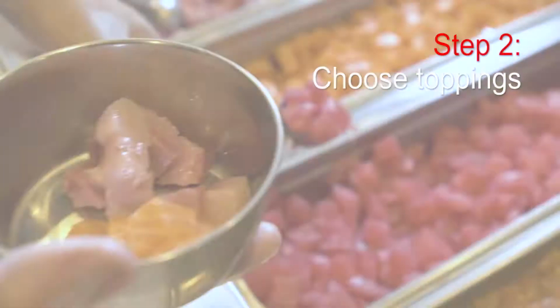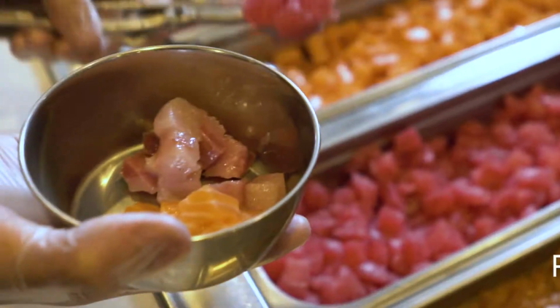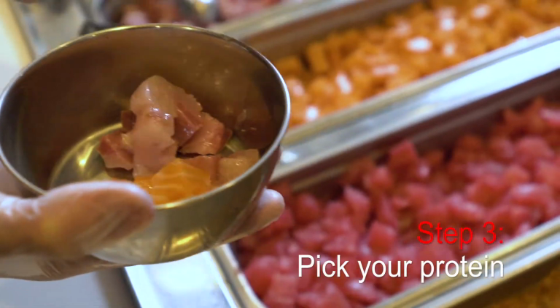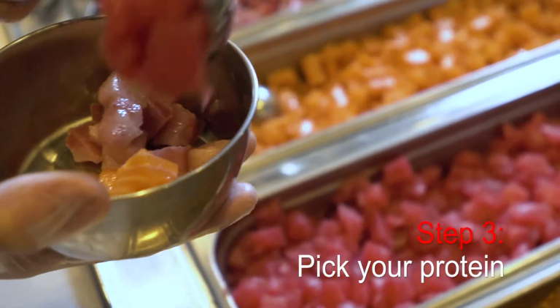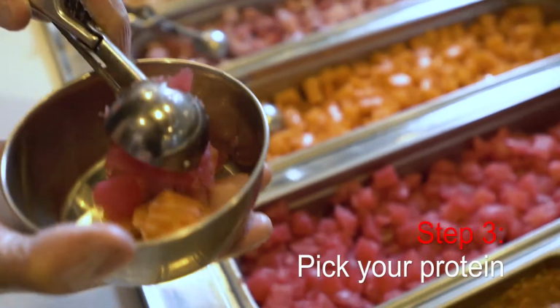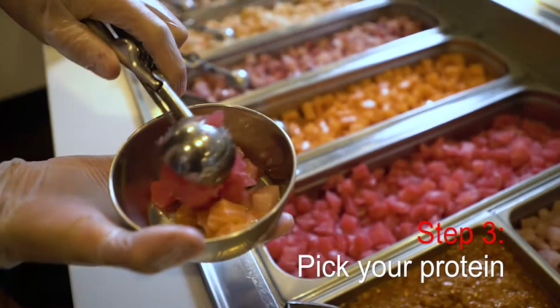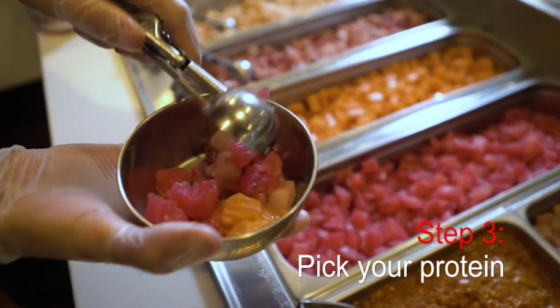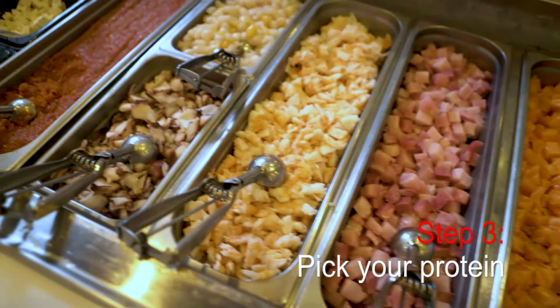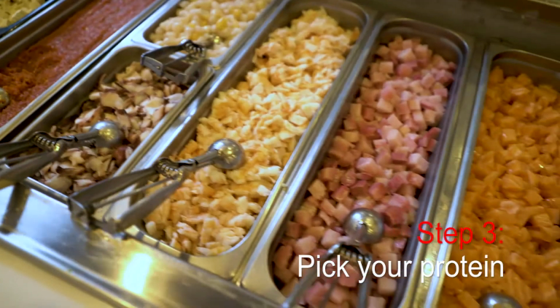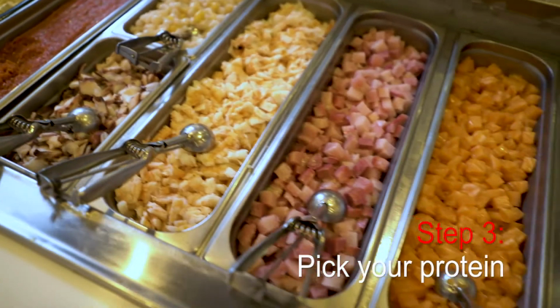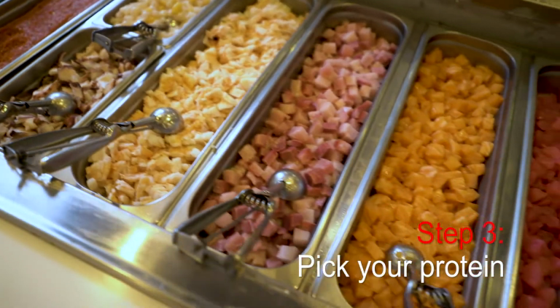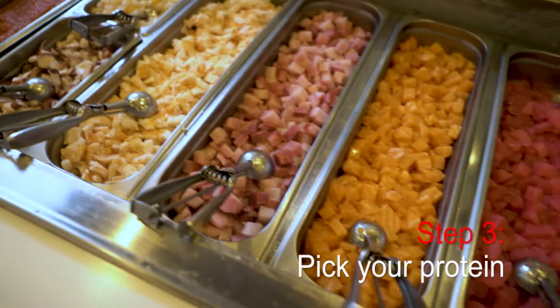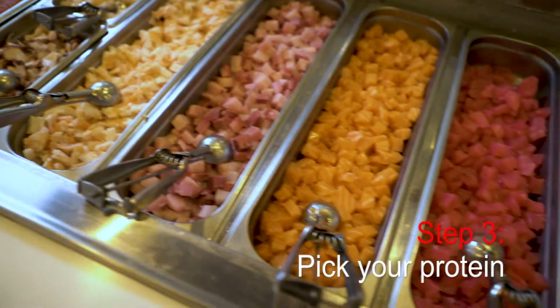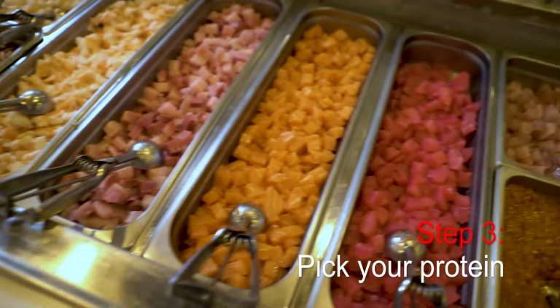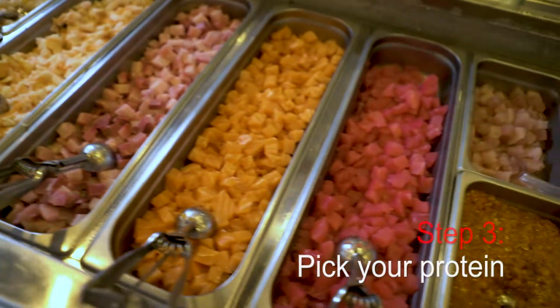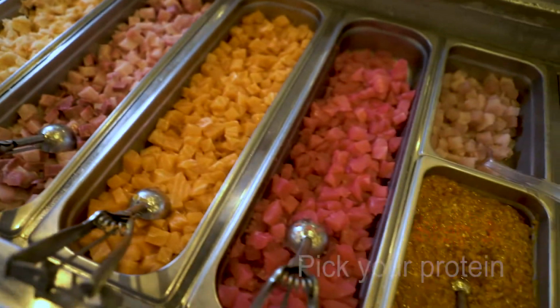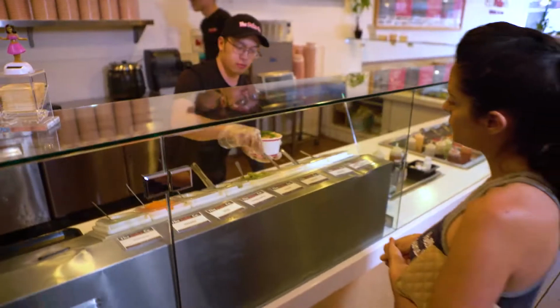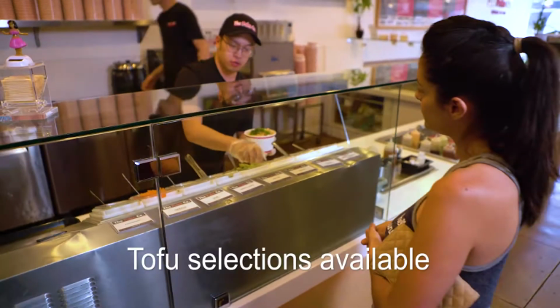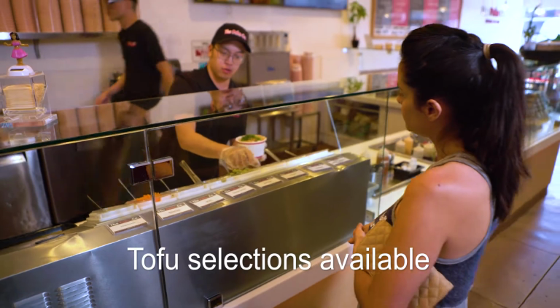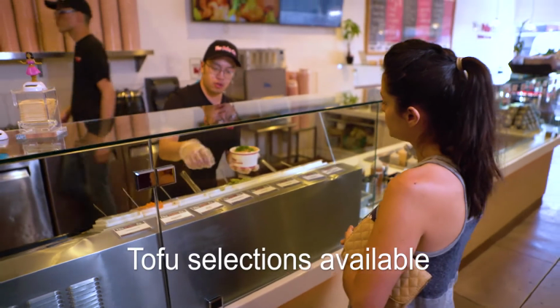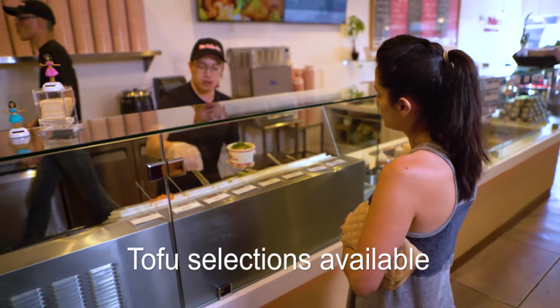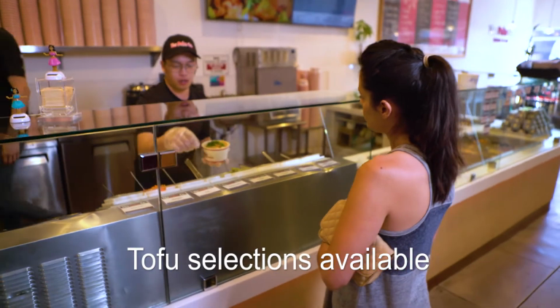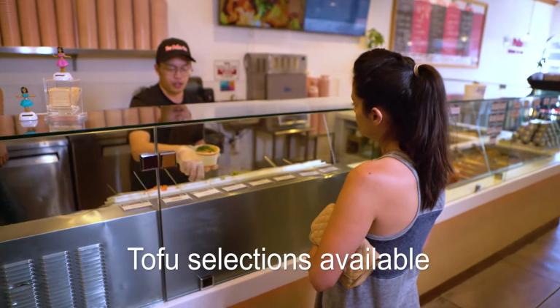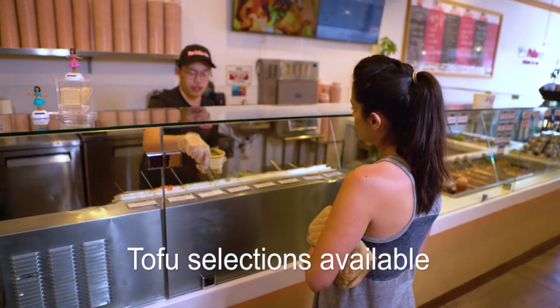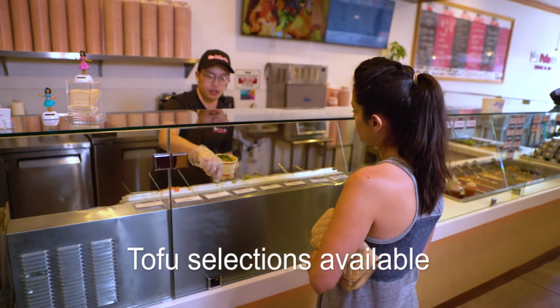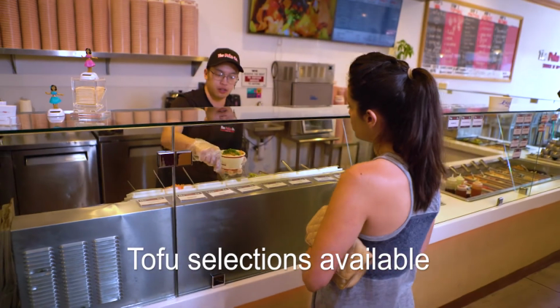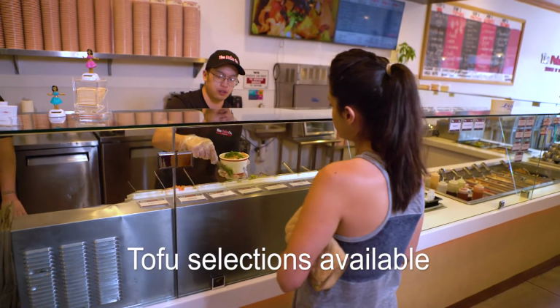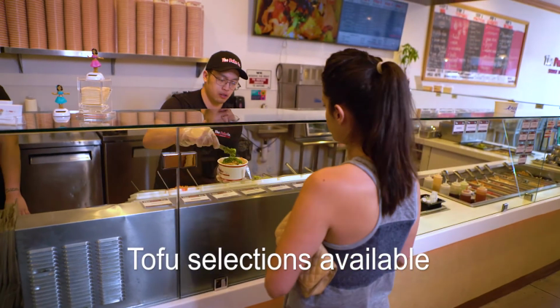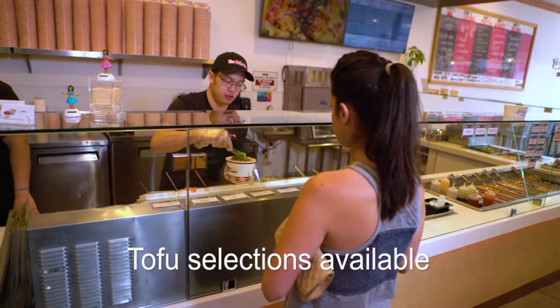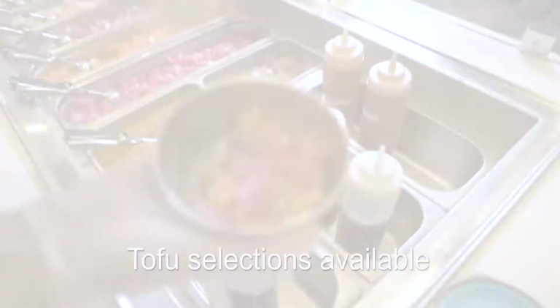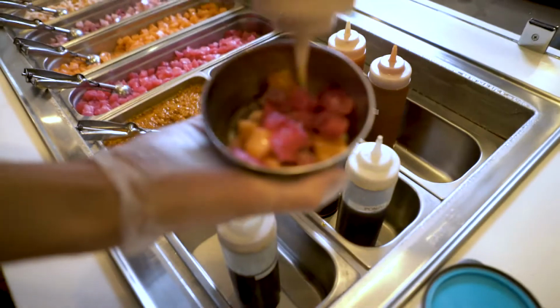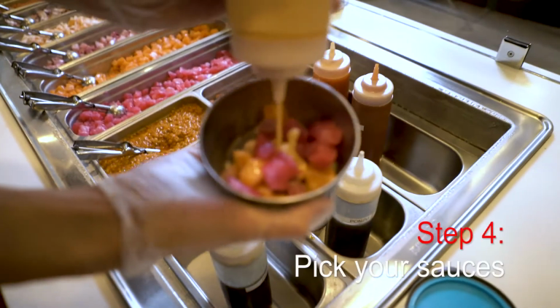Step 3: Select your protein from tuna, yellowtail, salmon, and more. We also offer a variety of vegan and vegetarian tofu selections to choose from.